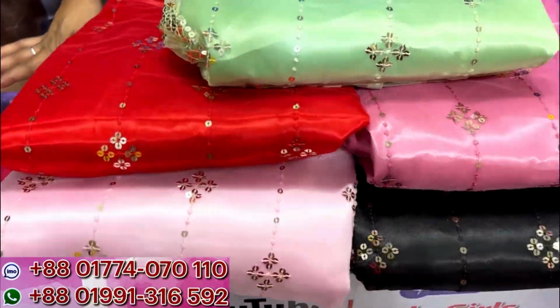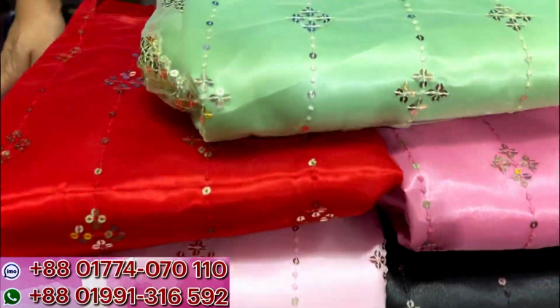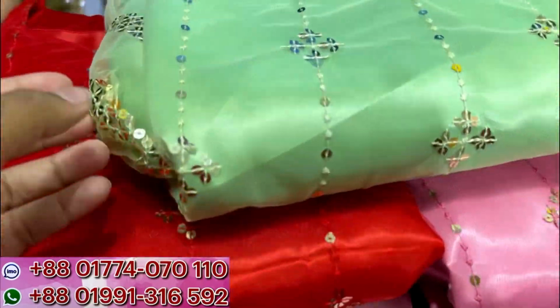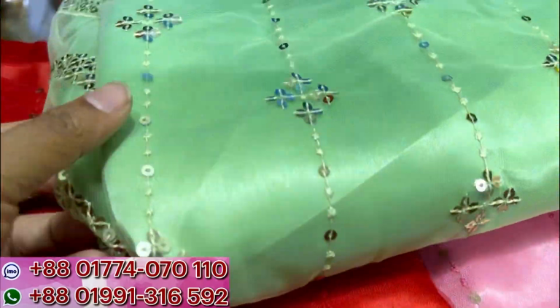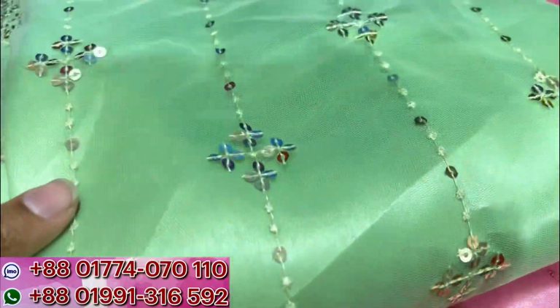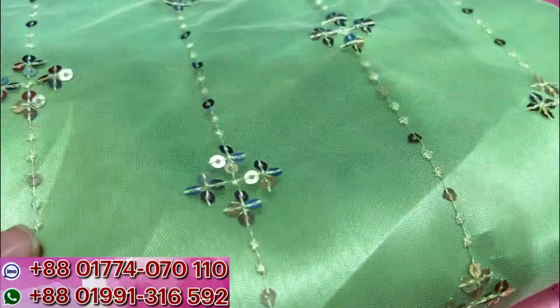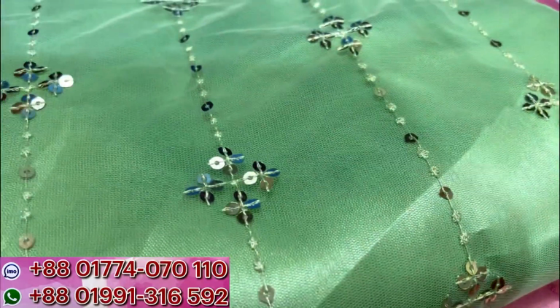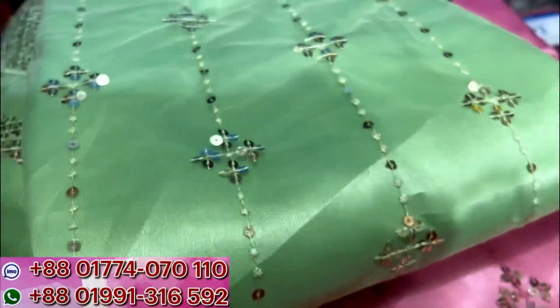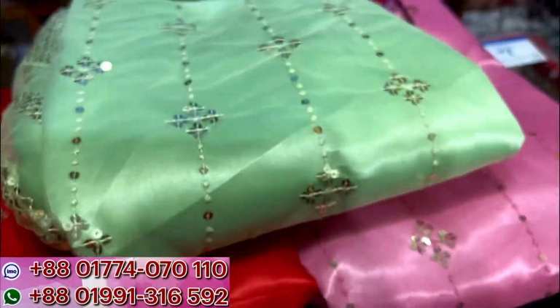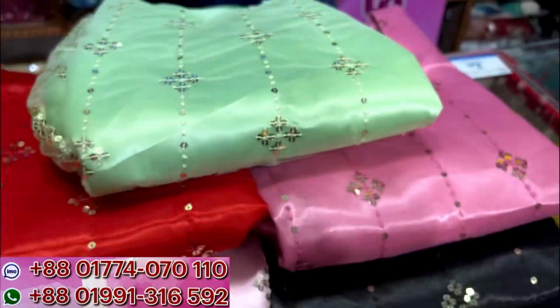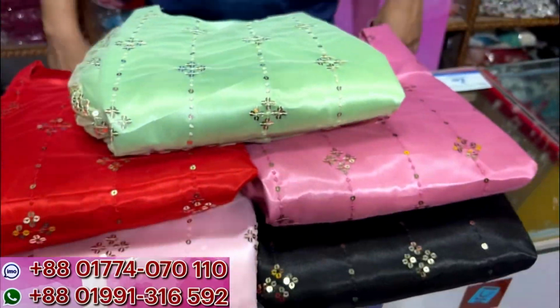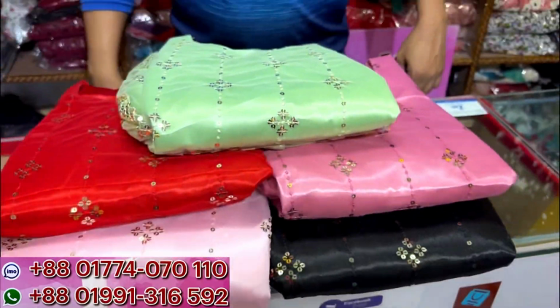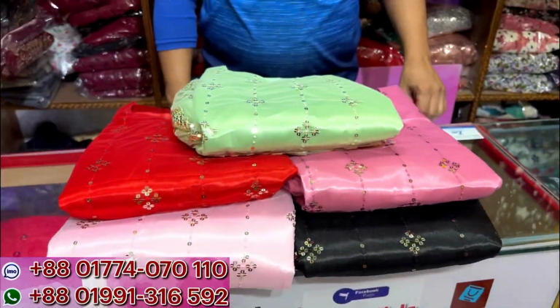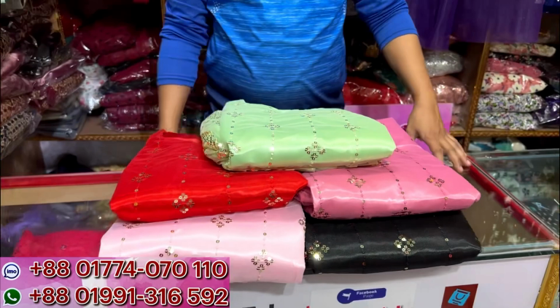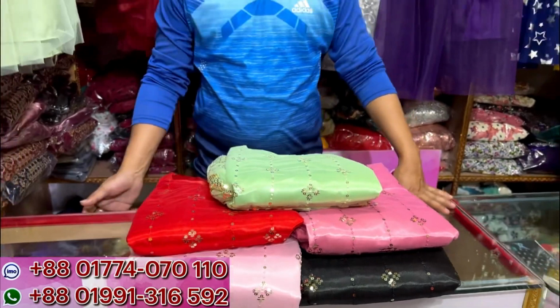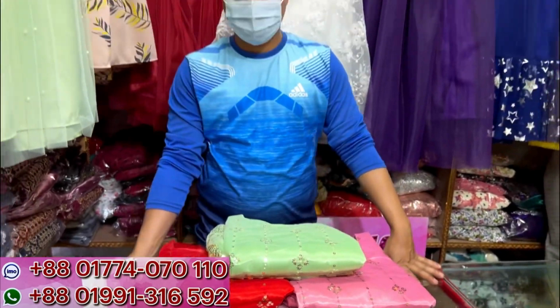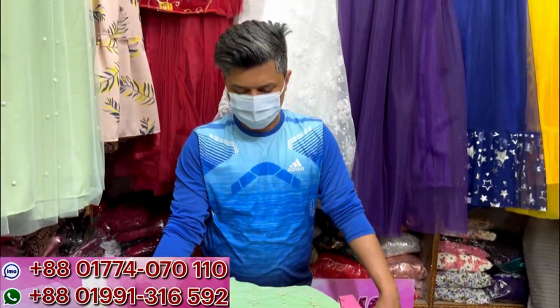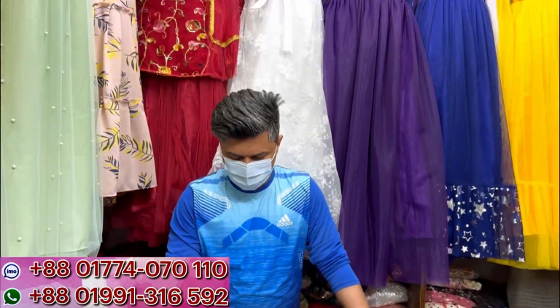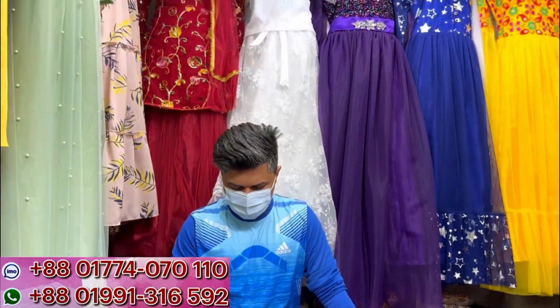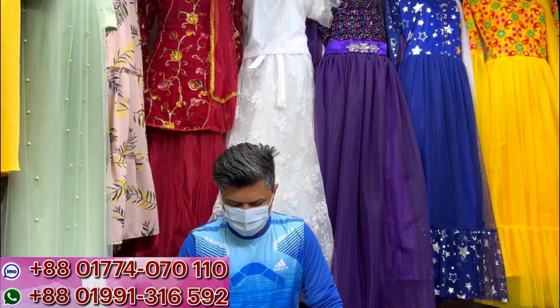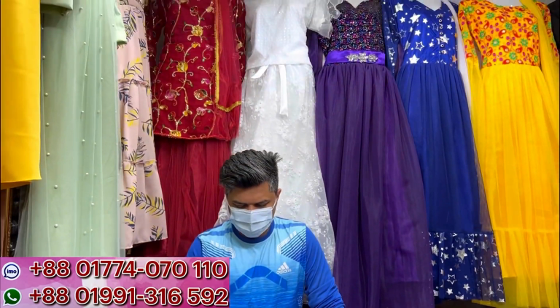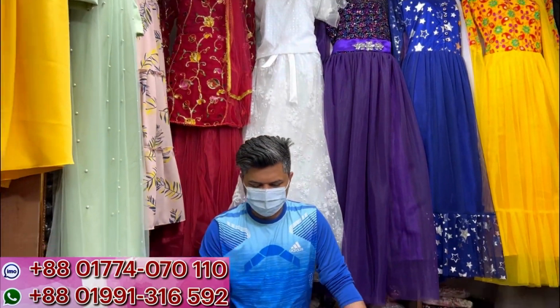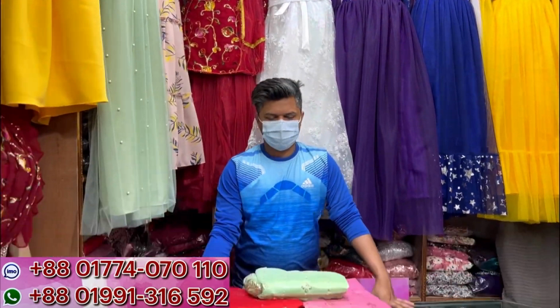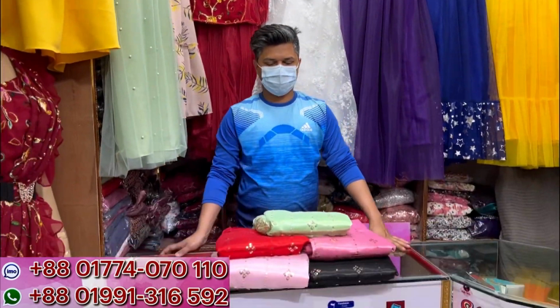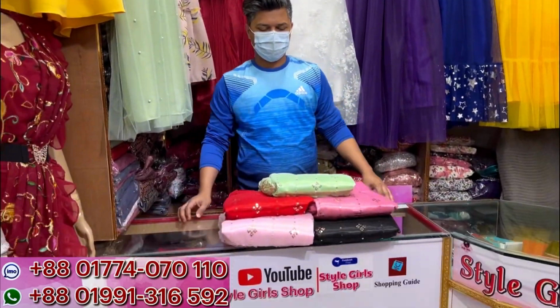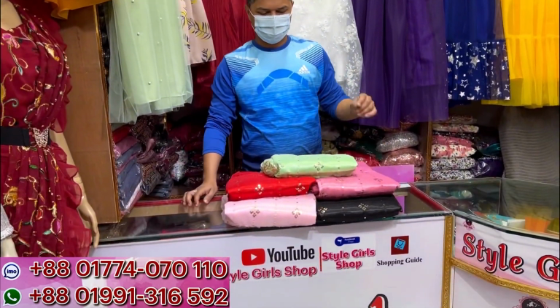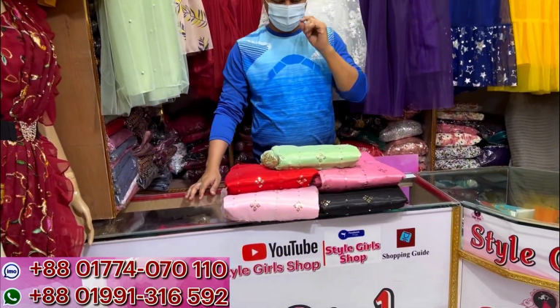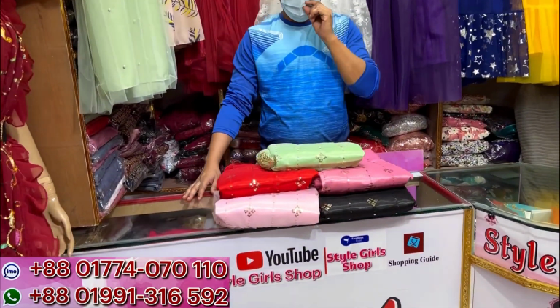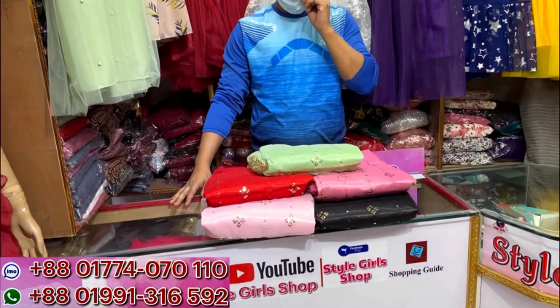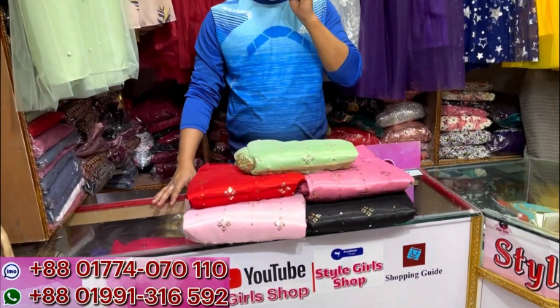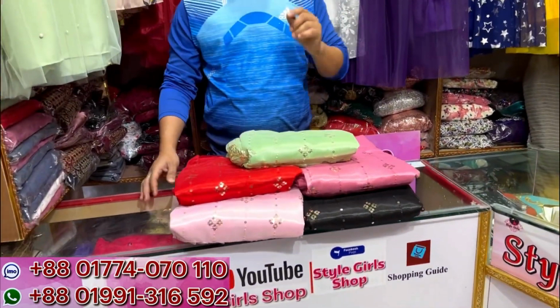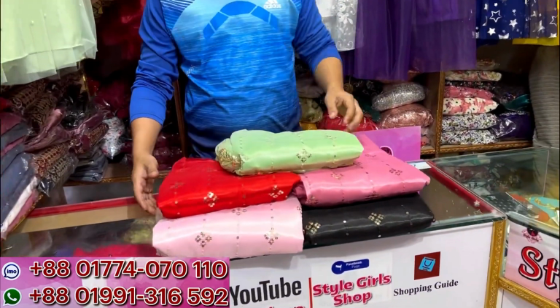Assalamualaikum, welcome back to my channel Shopping Guide. Today's collection - I'm going to show you some style girls collection. Let's see what today's collection has for us.